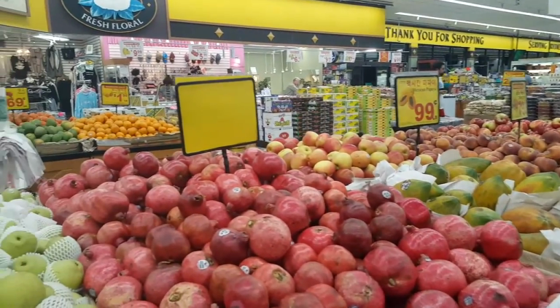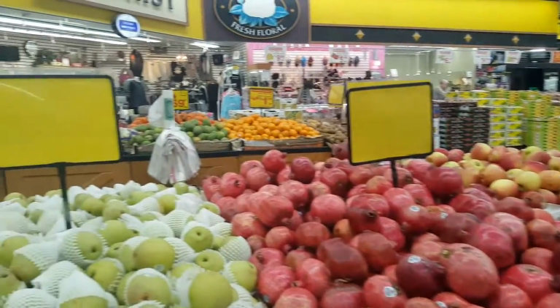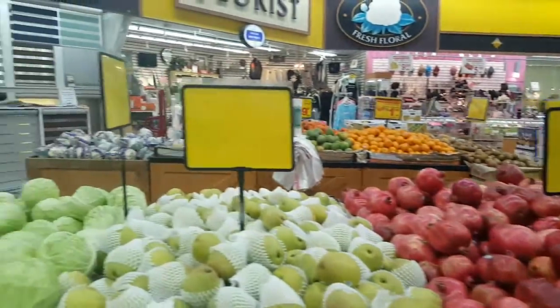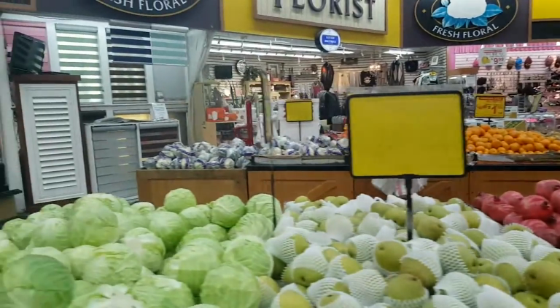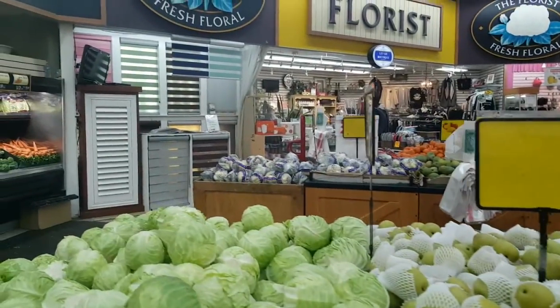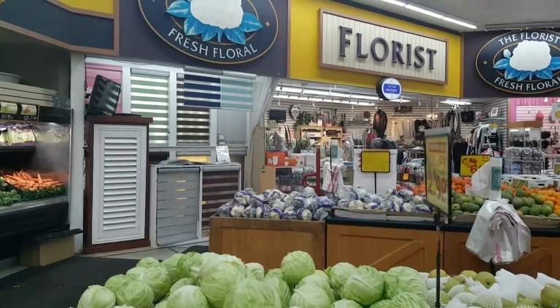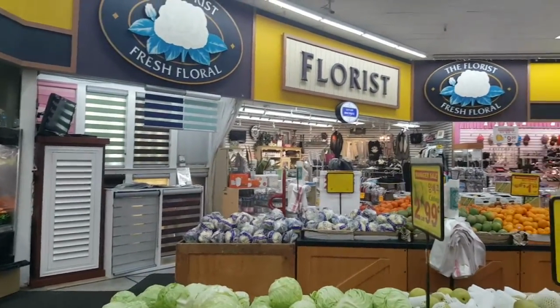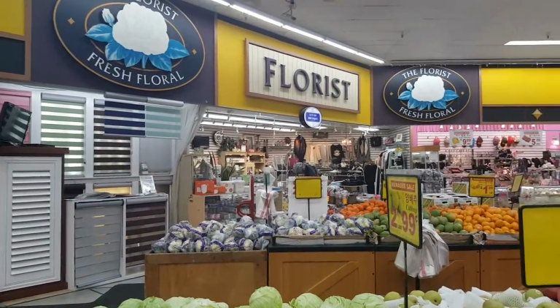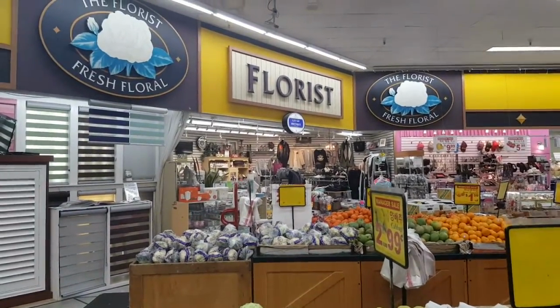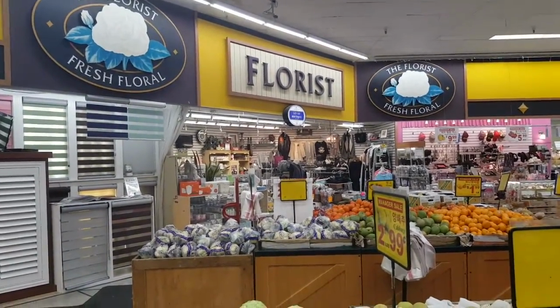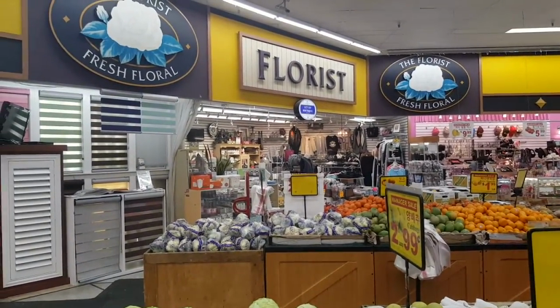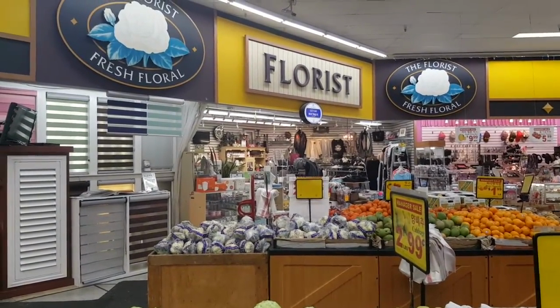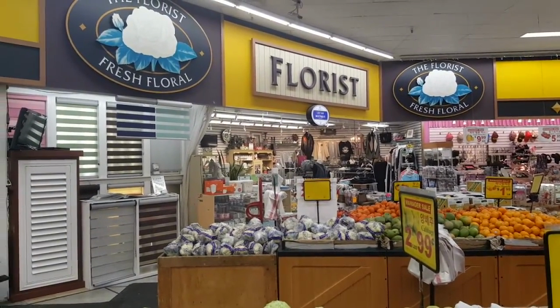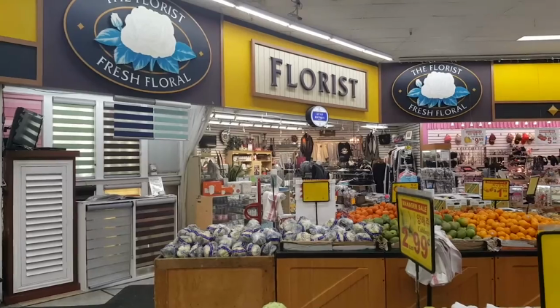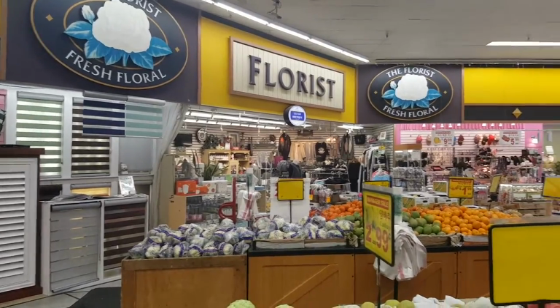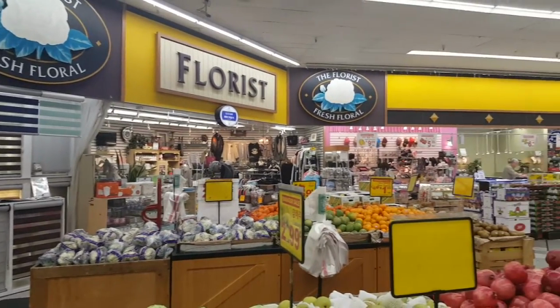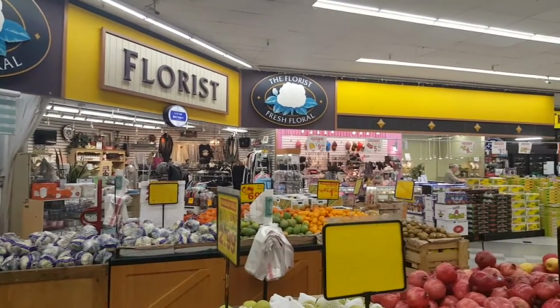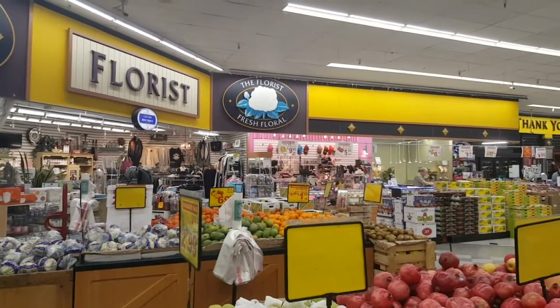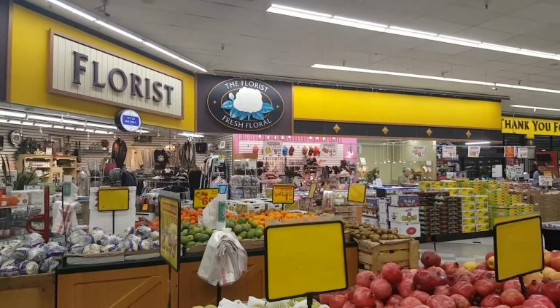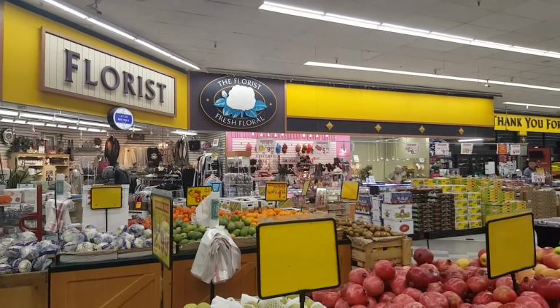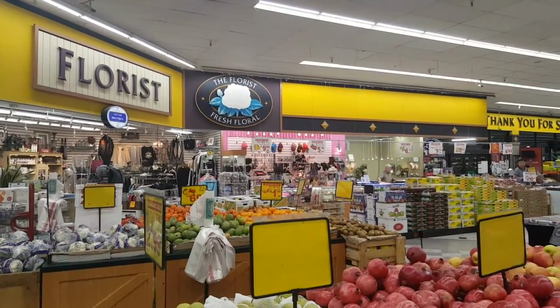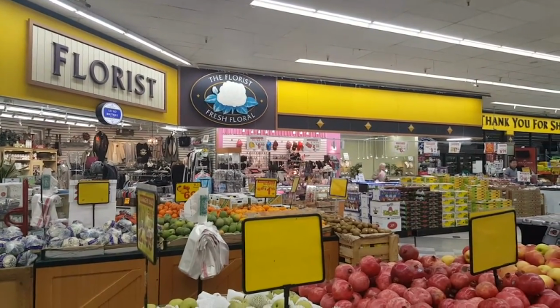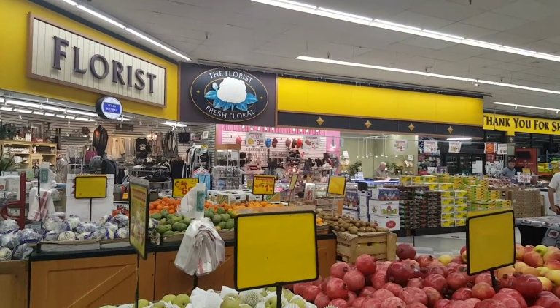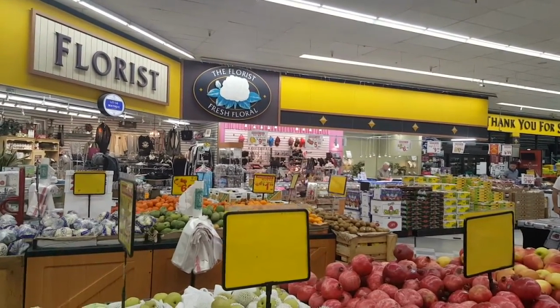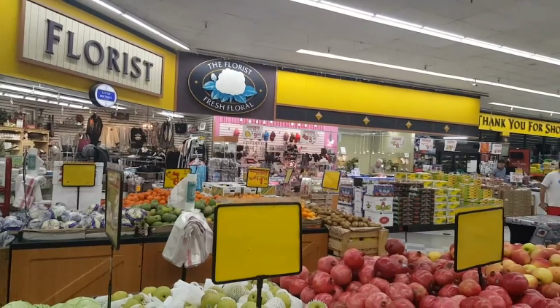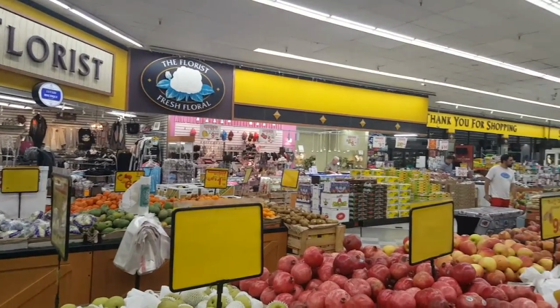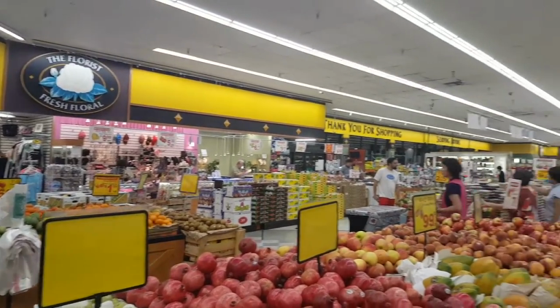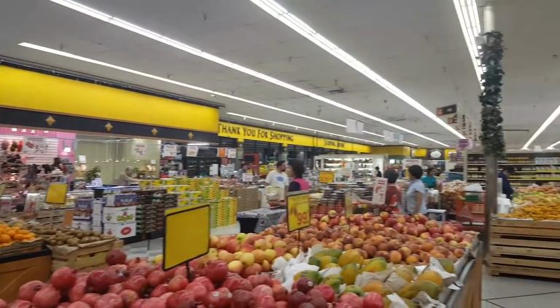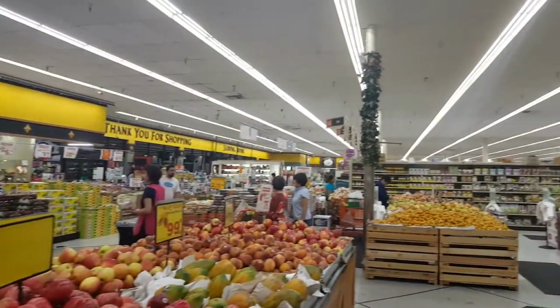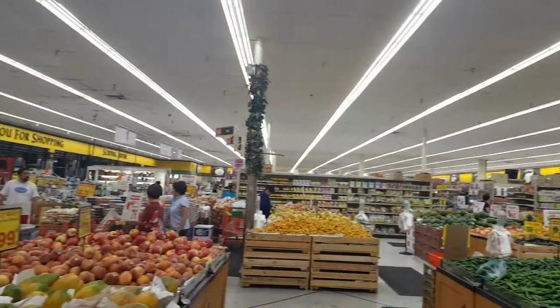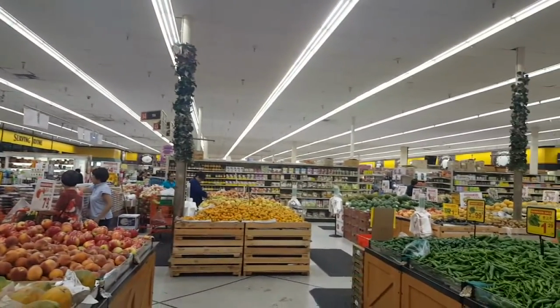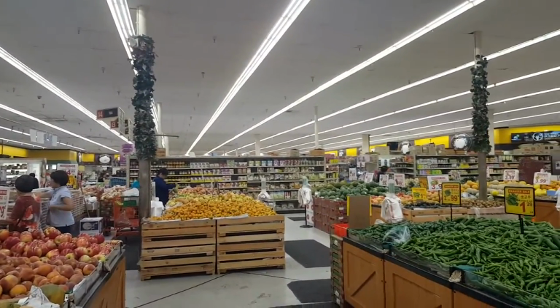Something that's interesting about Asian supermarkets is that they always have other stores within the store. Like over there you see a florist, over there you see an accessories and clothing store, and on the other side there's a bakery, which is pretty standard.